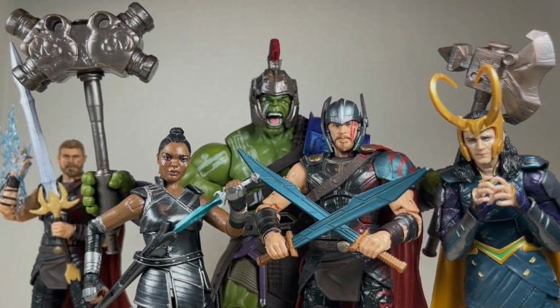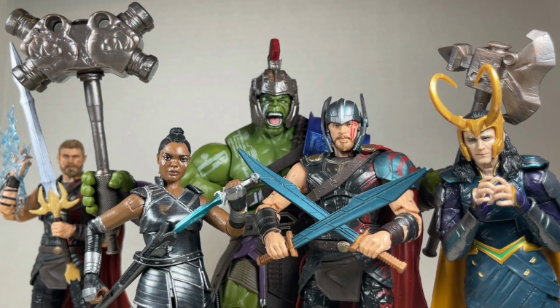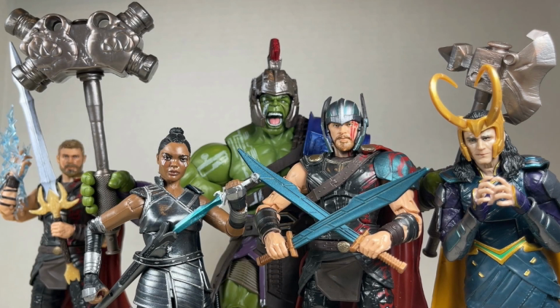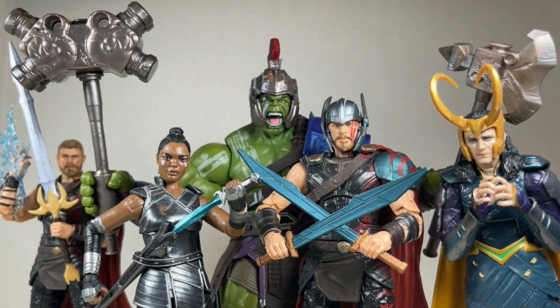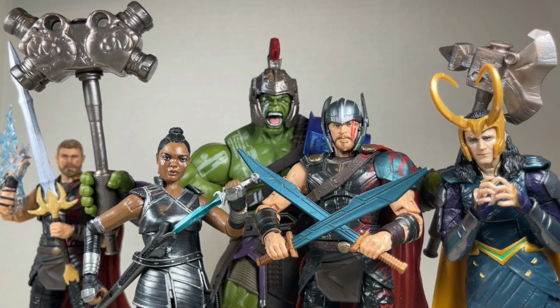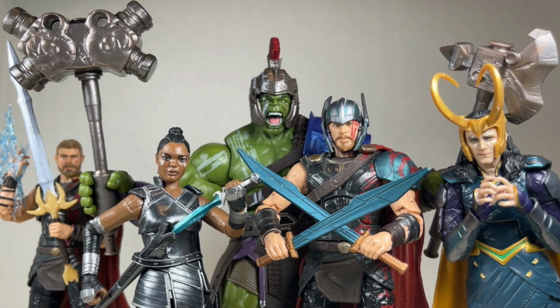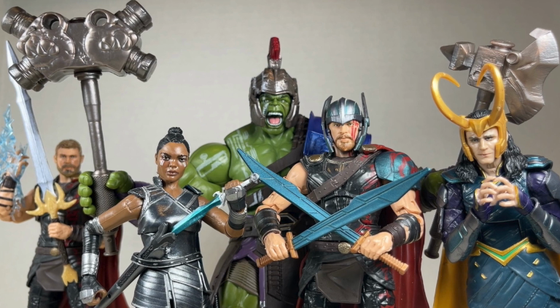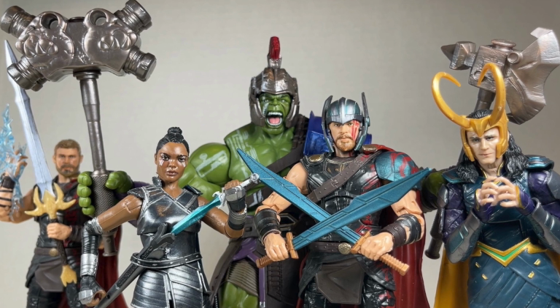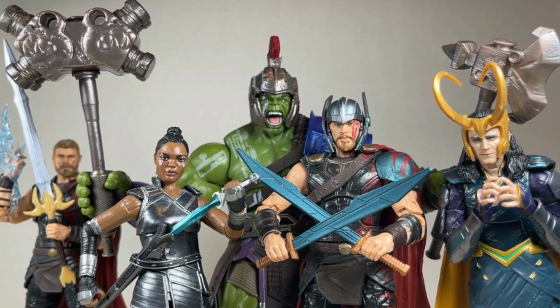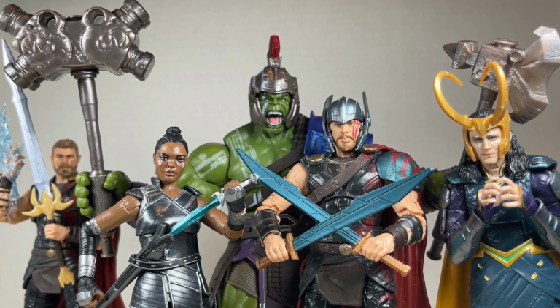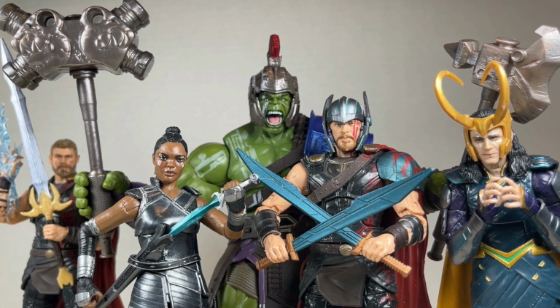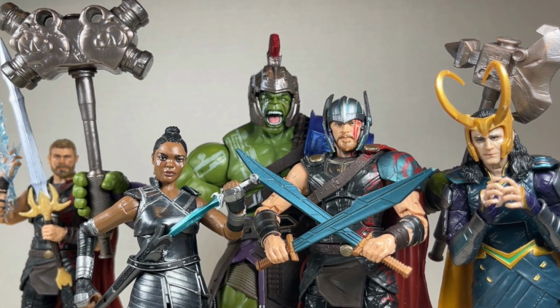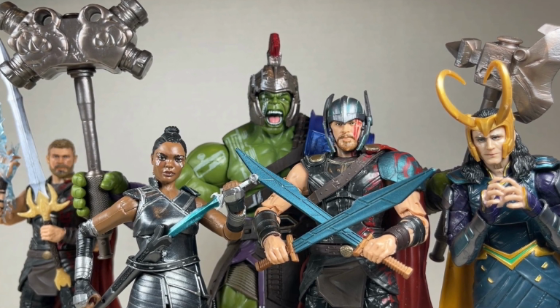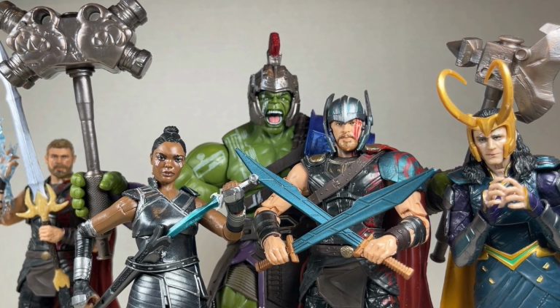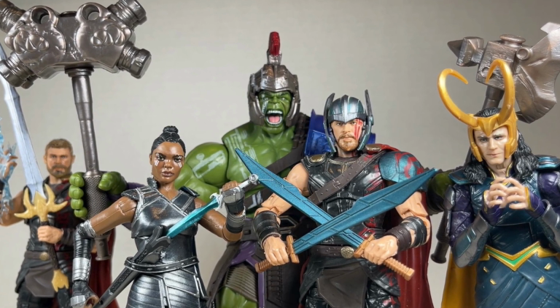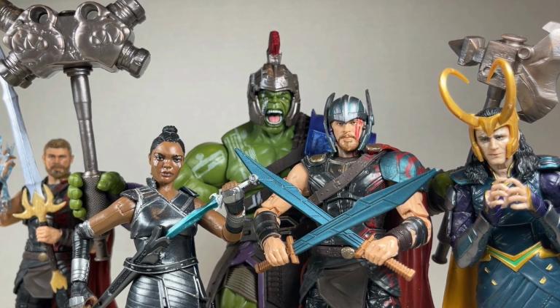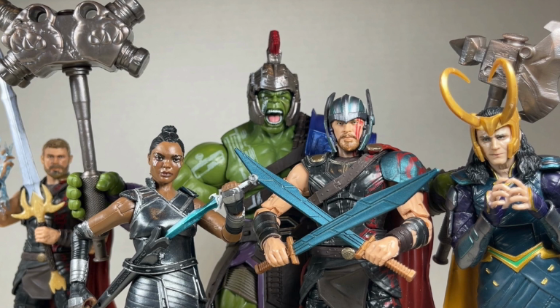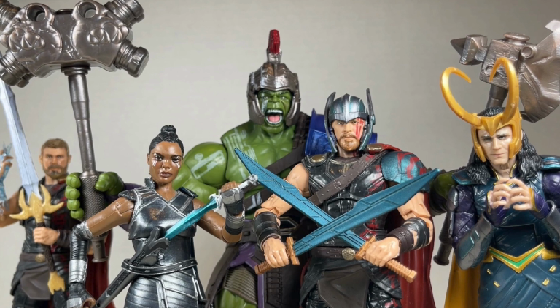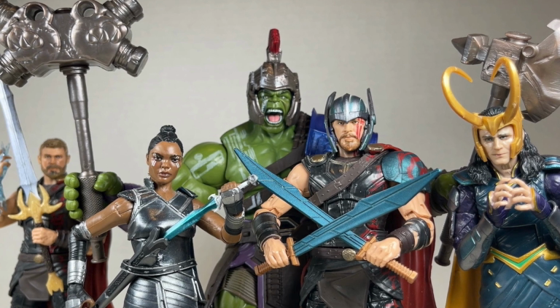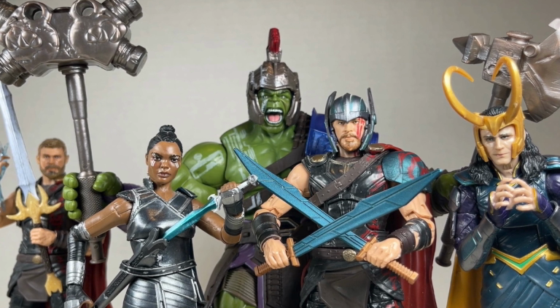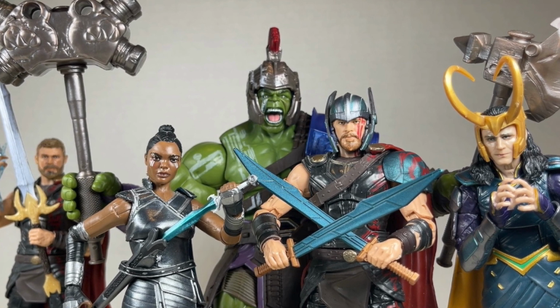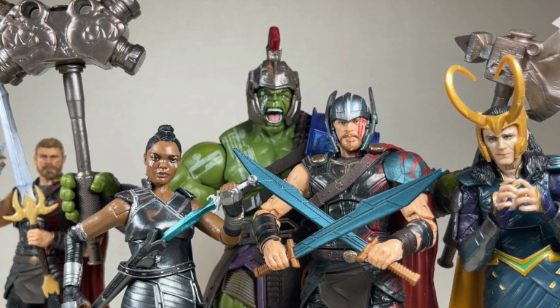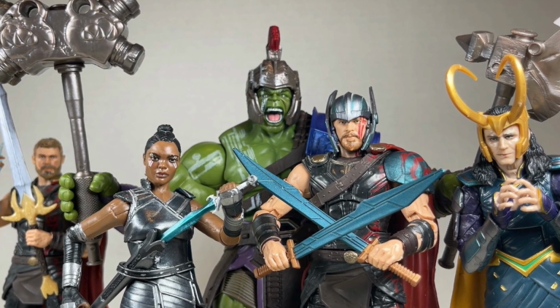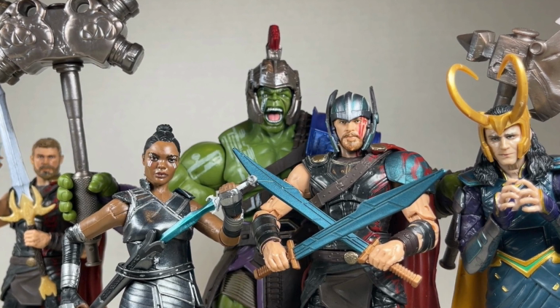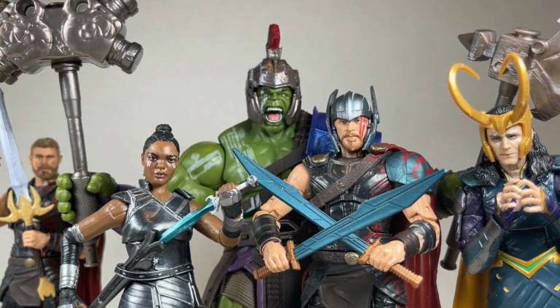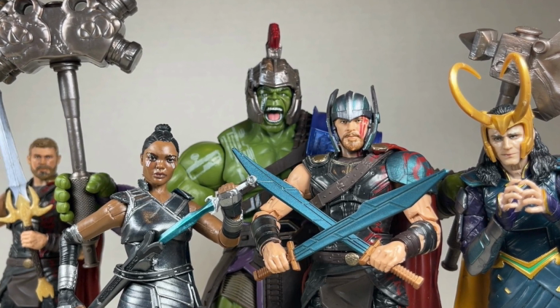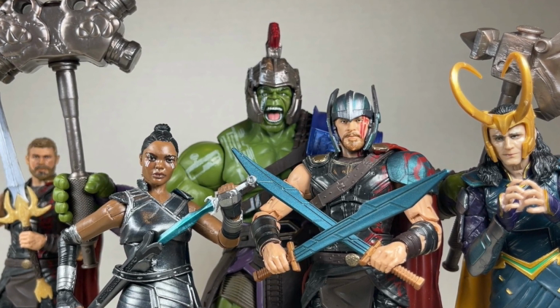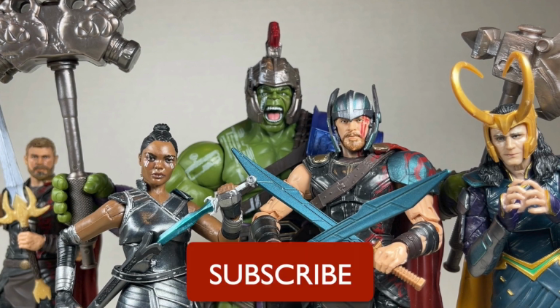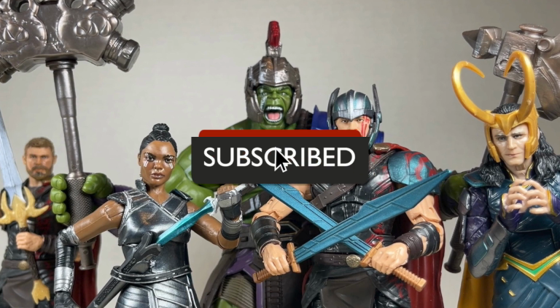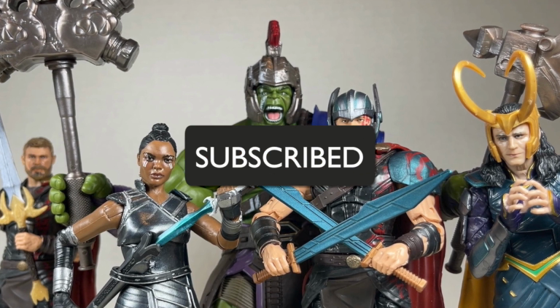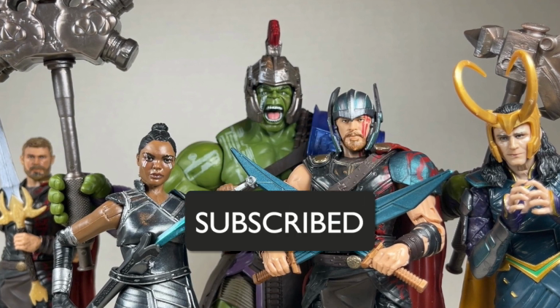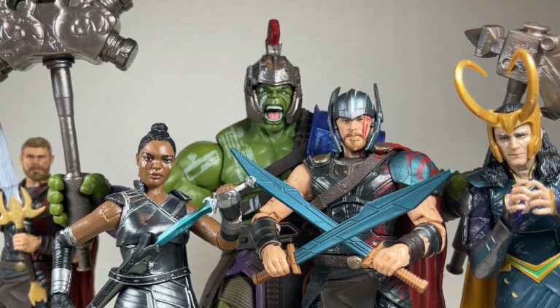Hello everyone and welcome back to Jesse Hecht Creative. Today we're going over the Revengers from Thor Ragnarok: Thor, Loki, Valkyrie, and Gladiator Hulk from Marvel Legends. Before we begin, make sure to hit that like button and smash that subscribe button.